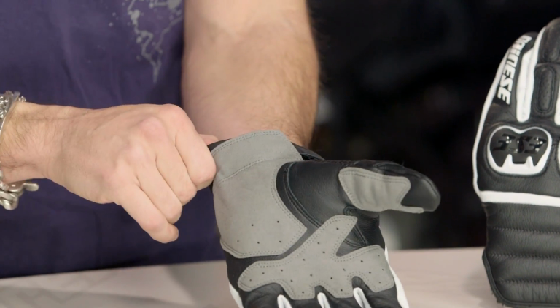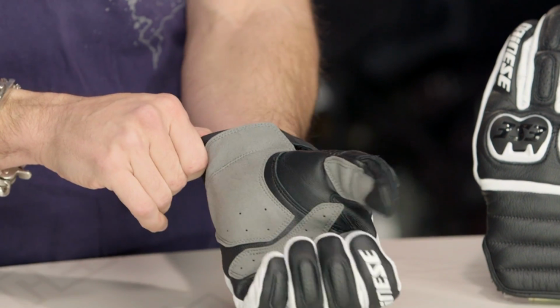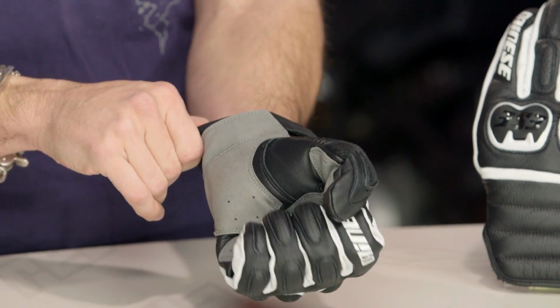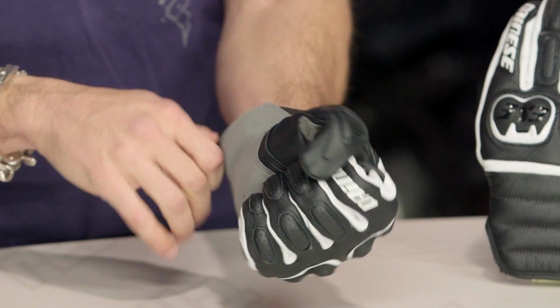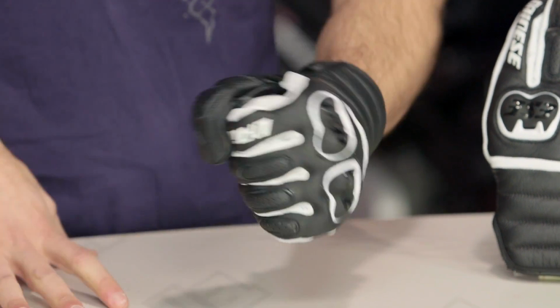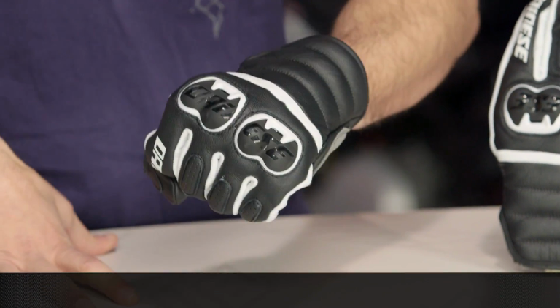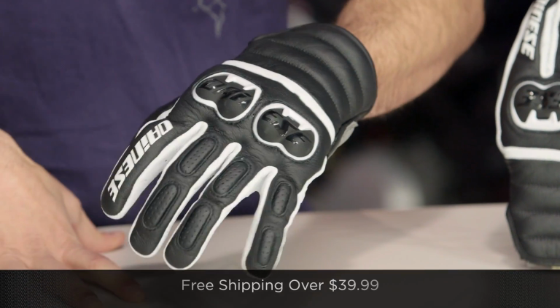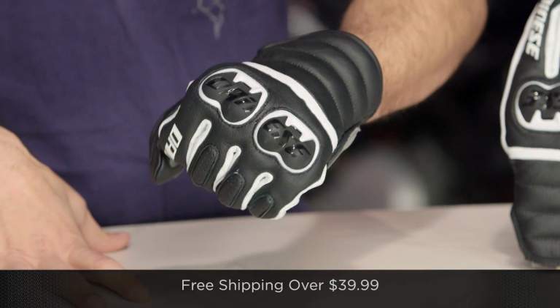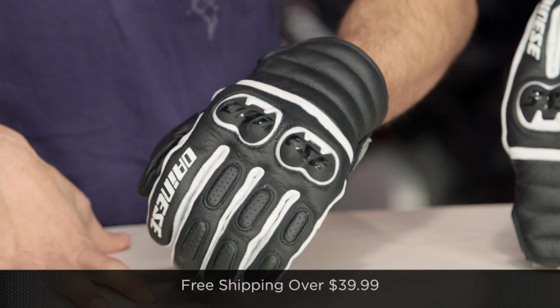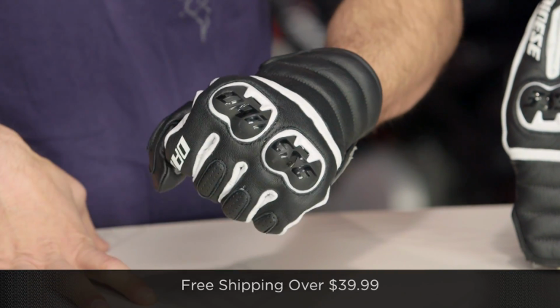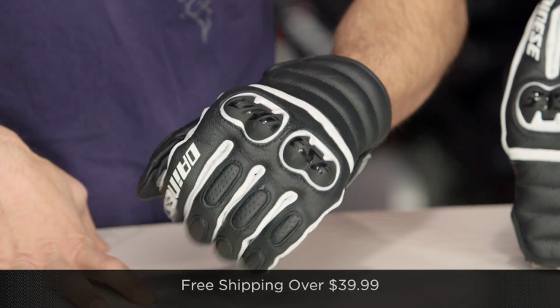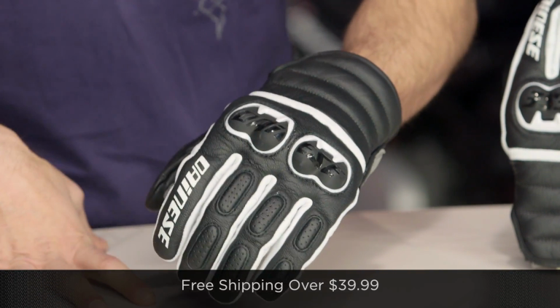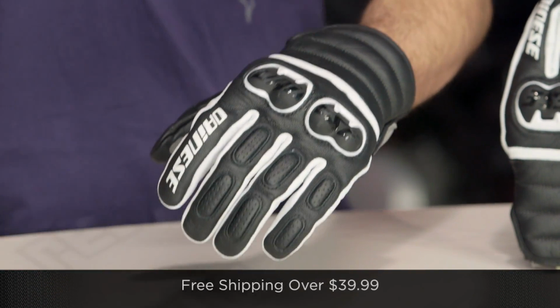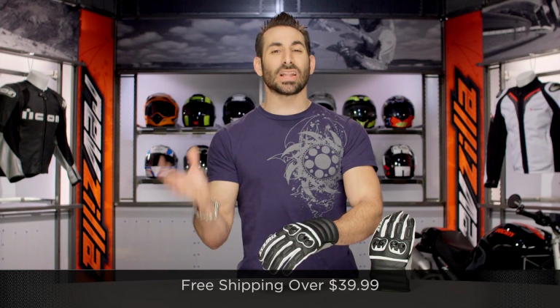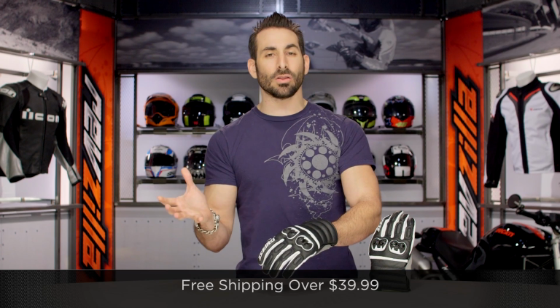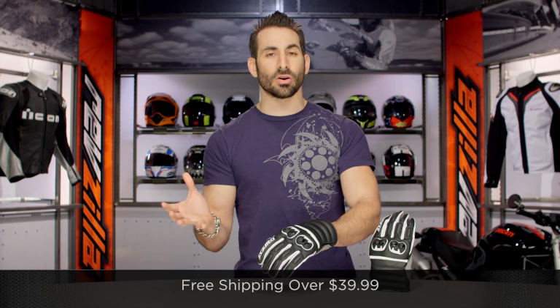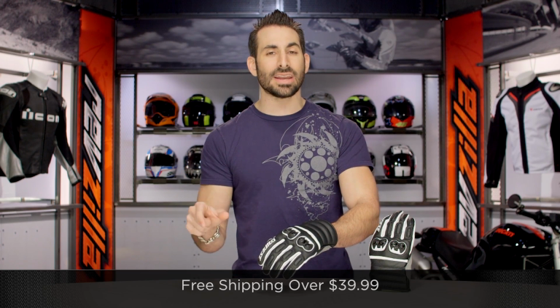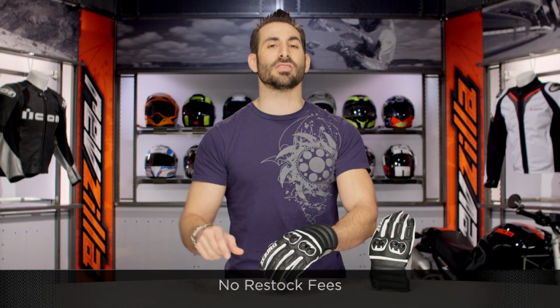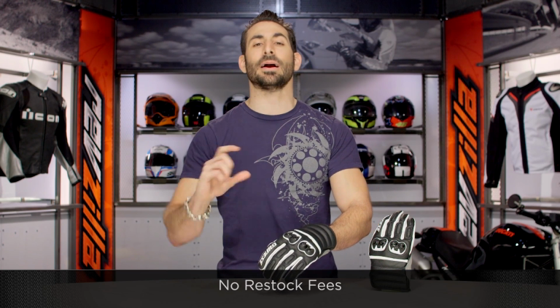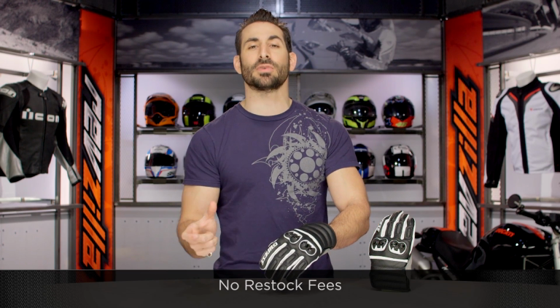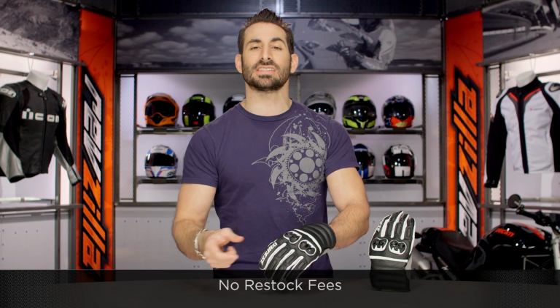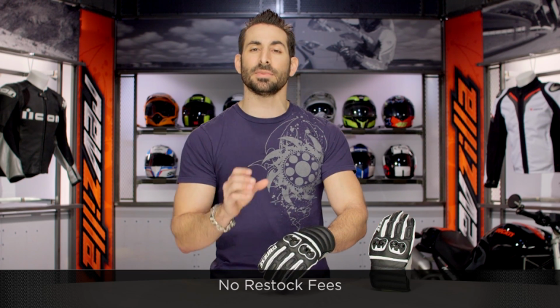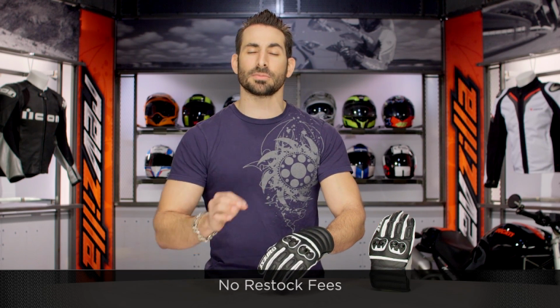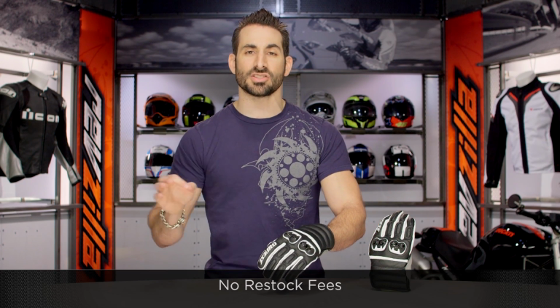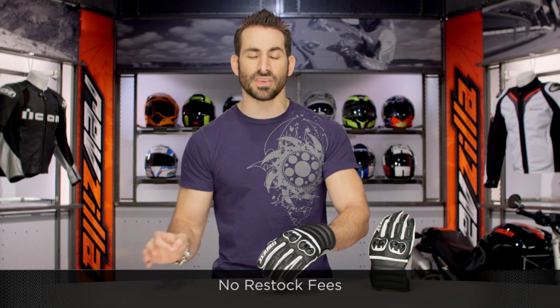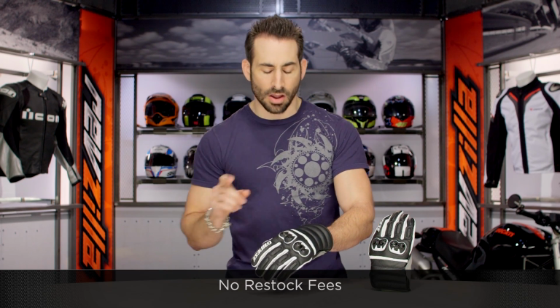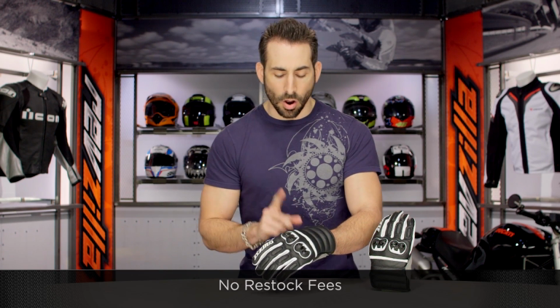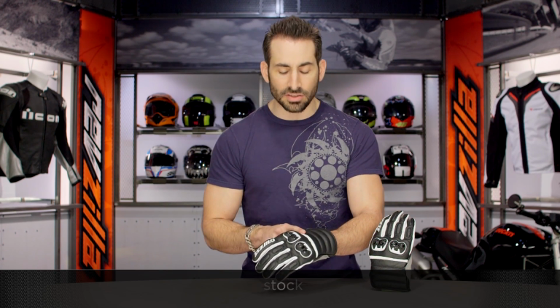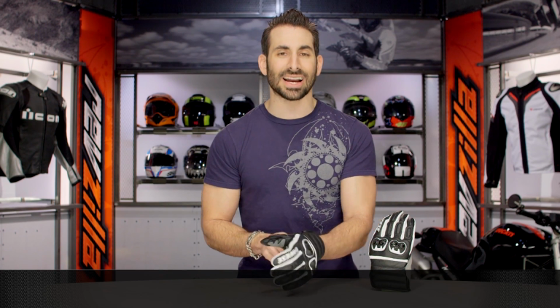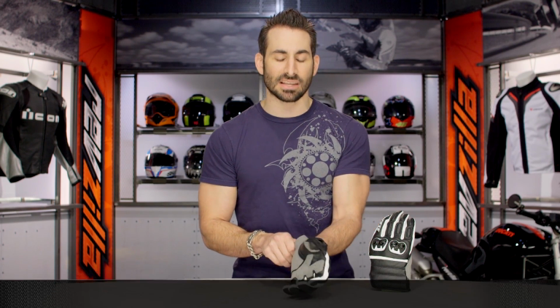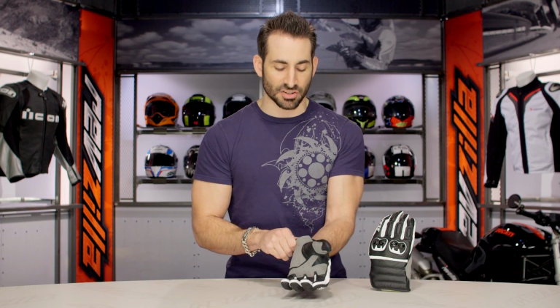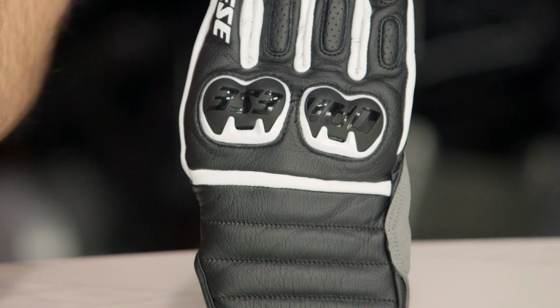Keep in mind, if you're concerned about fit, we ship for free over $39. As always, click our logo right now, subscribe to us at RevZillaTV, and leave your comments, questions, and feedback on the new Dainese Frazier glove.